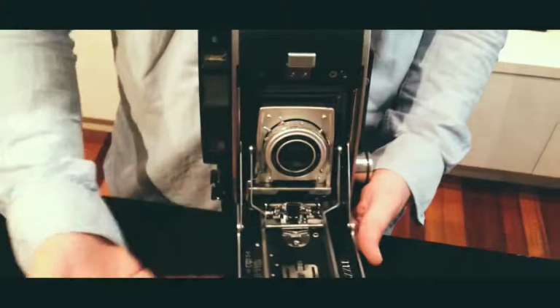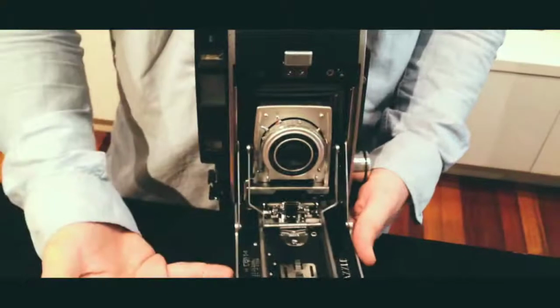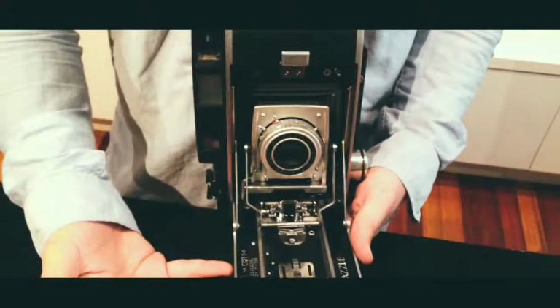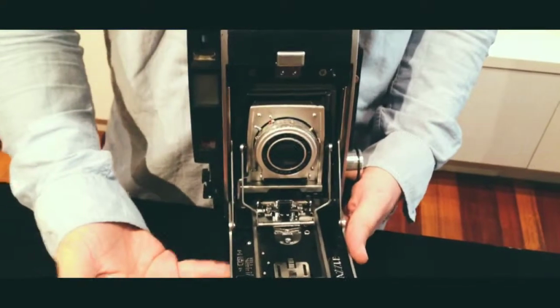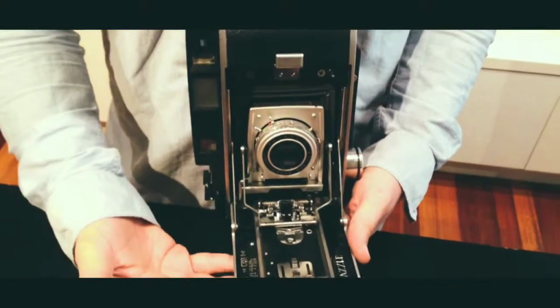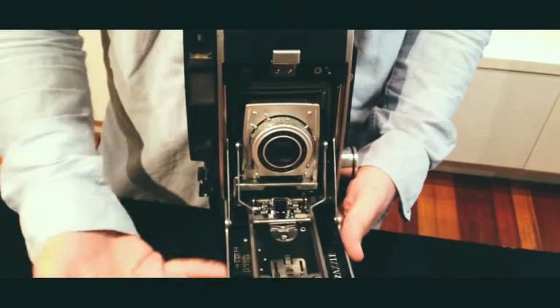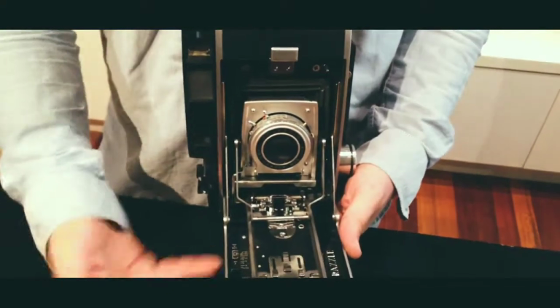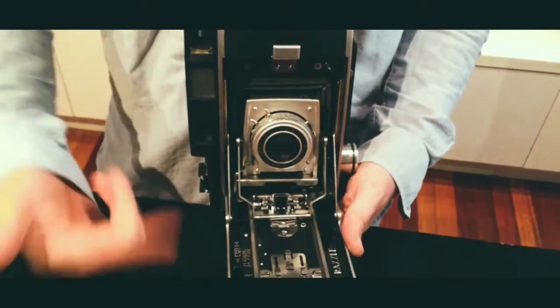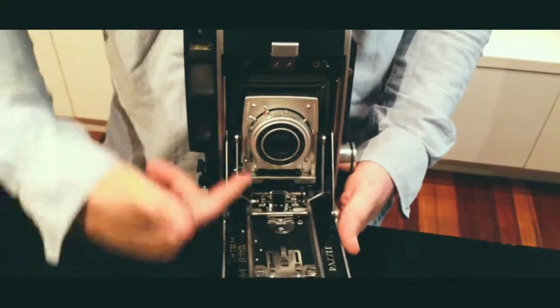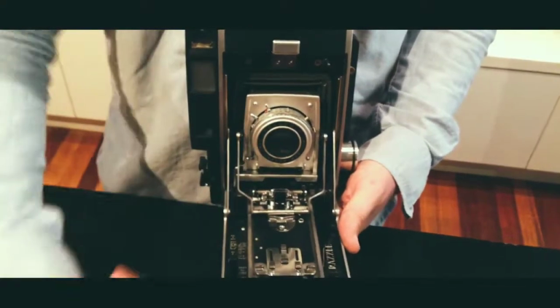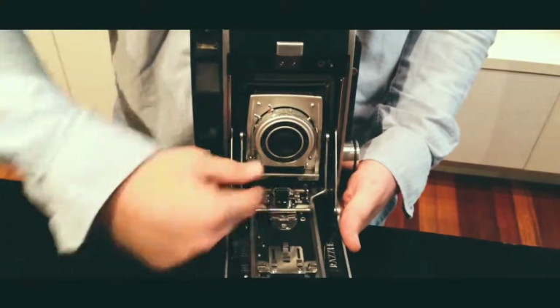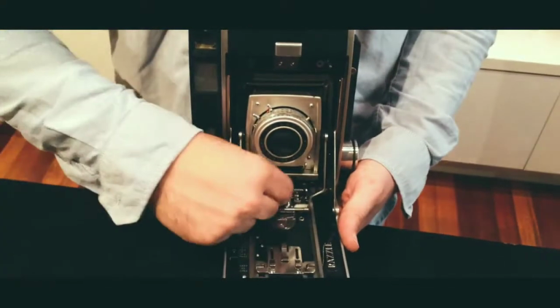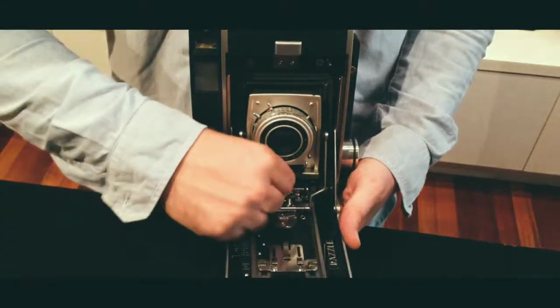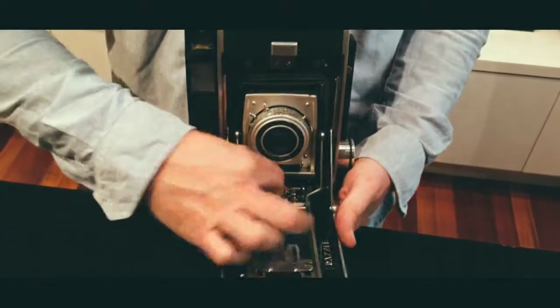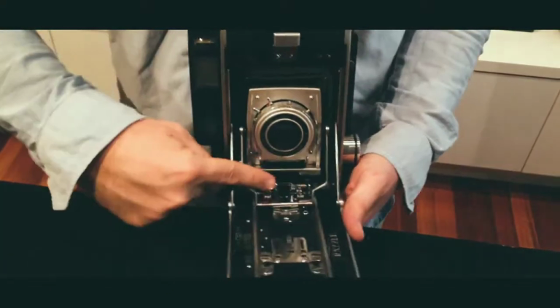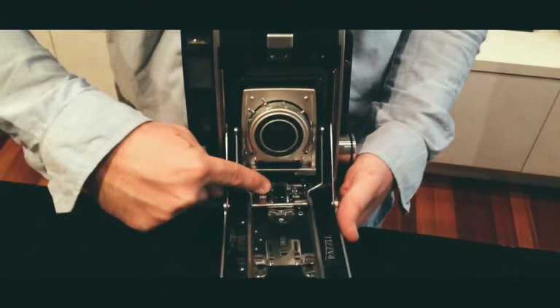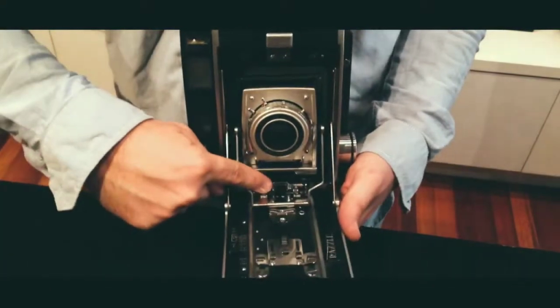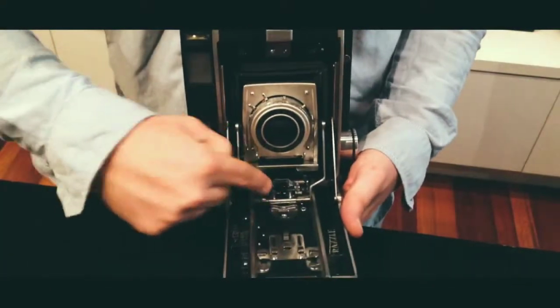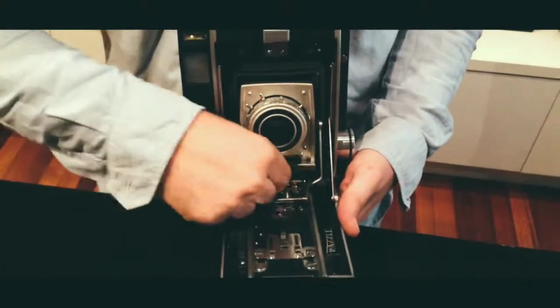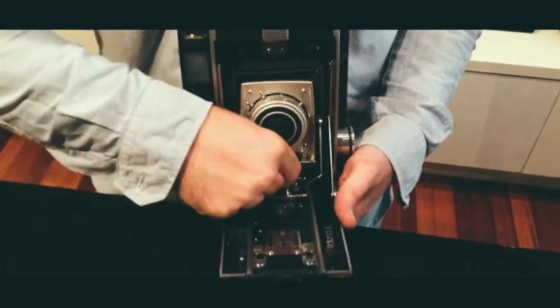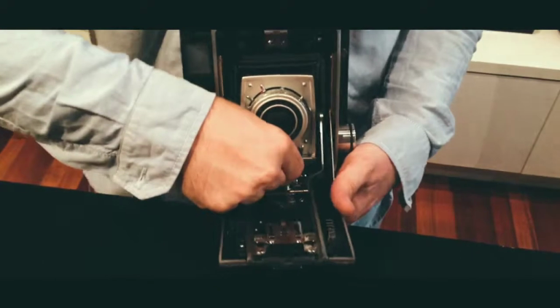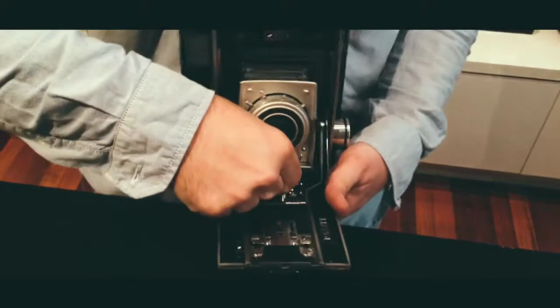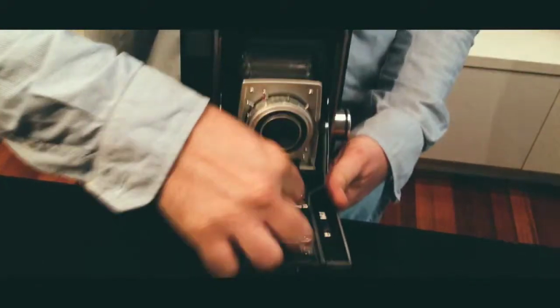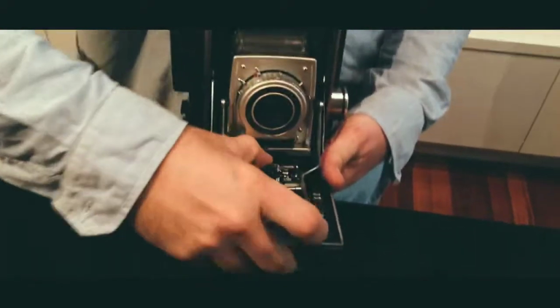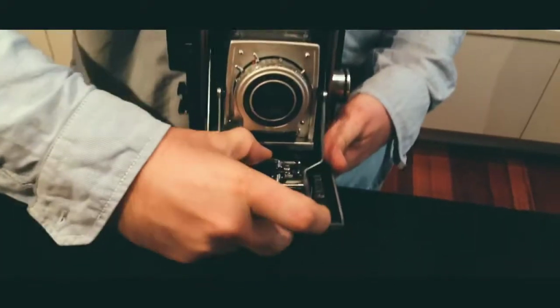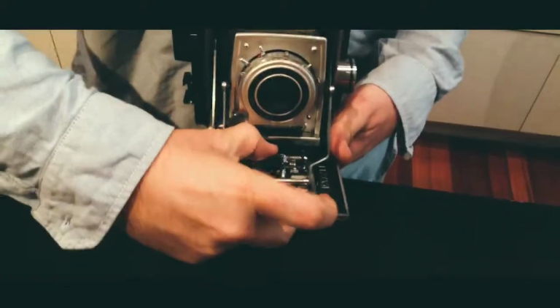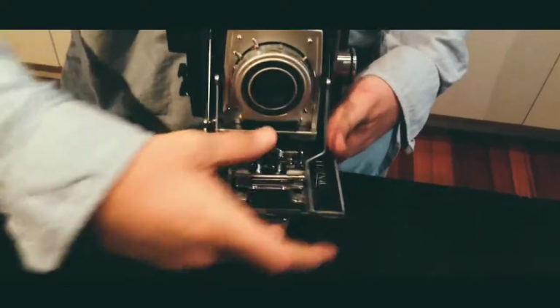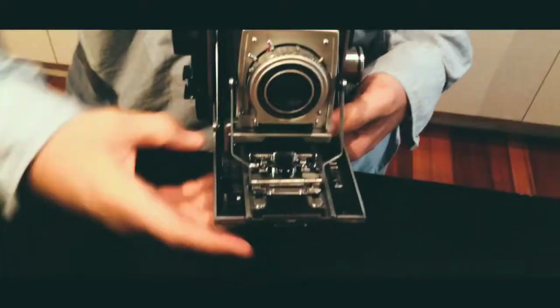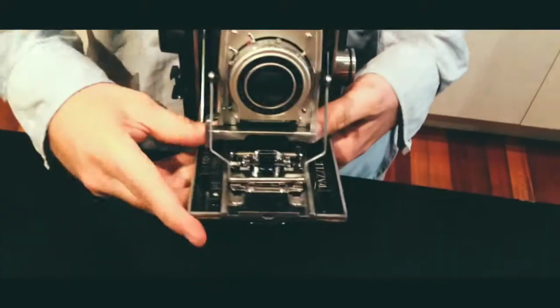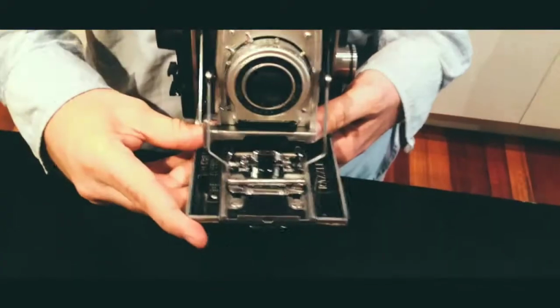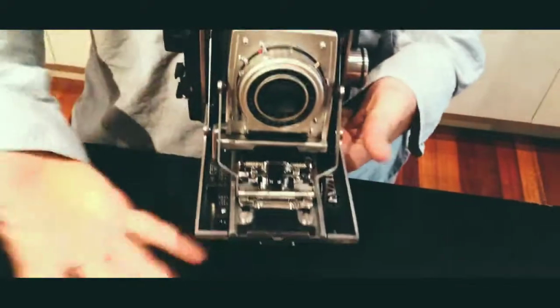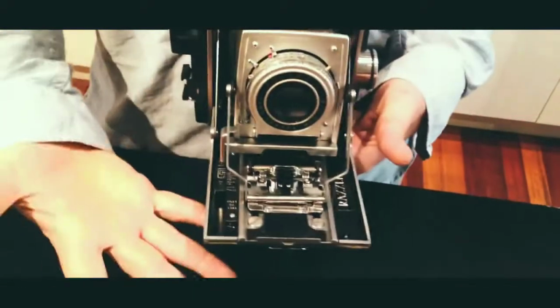Open your camera the first time to pull the lens out. You push down this little black button and you pull it all the way out. It stays in place.